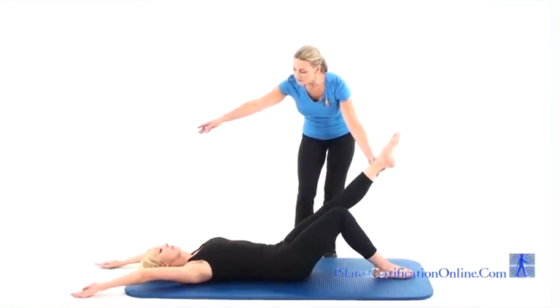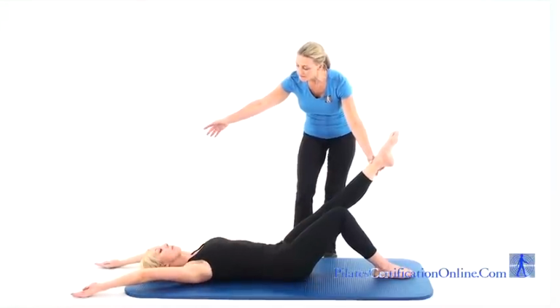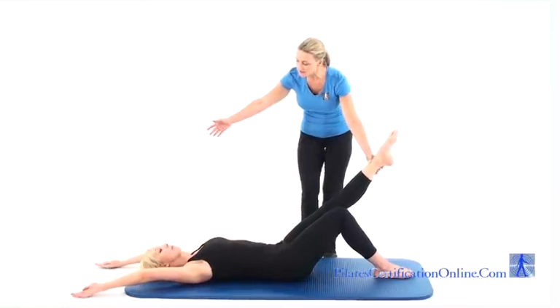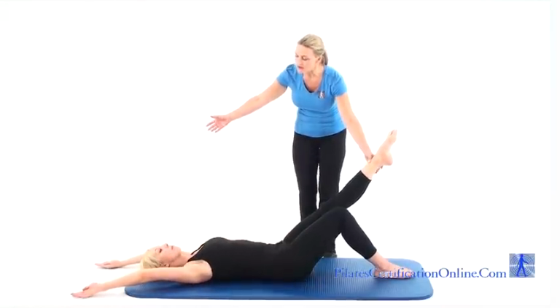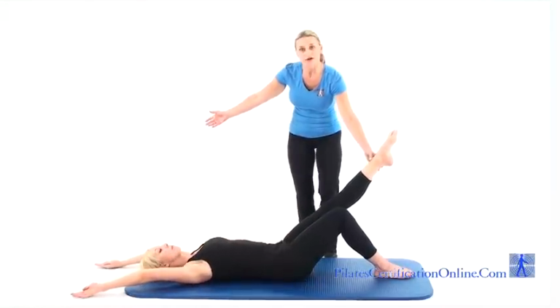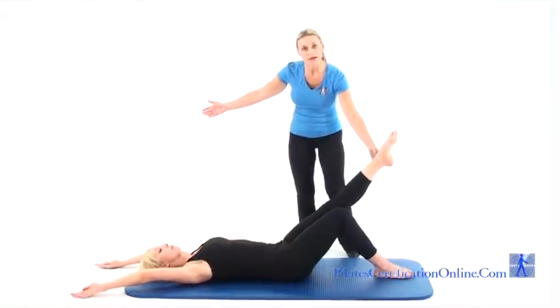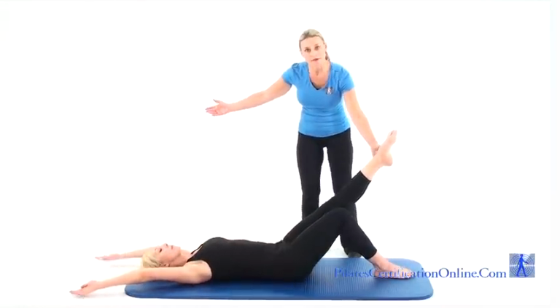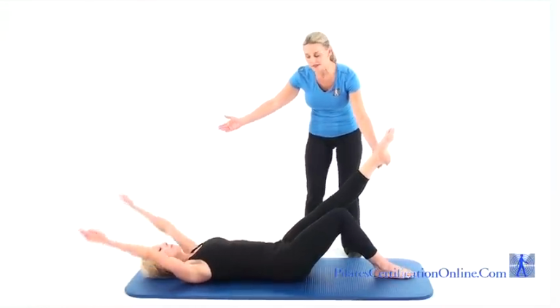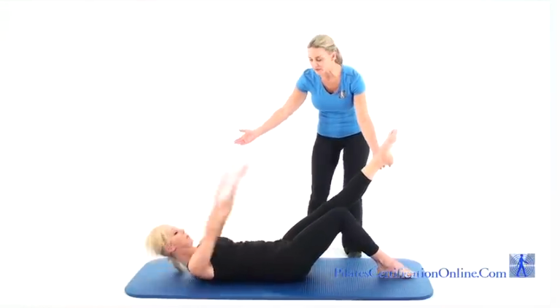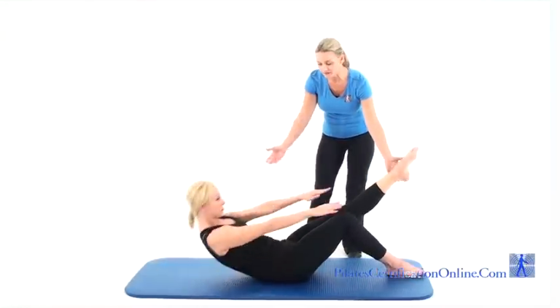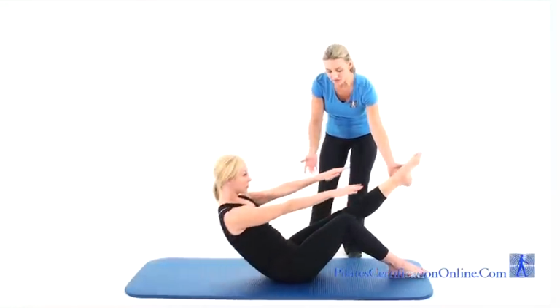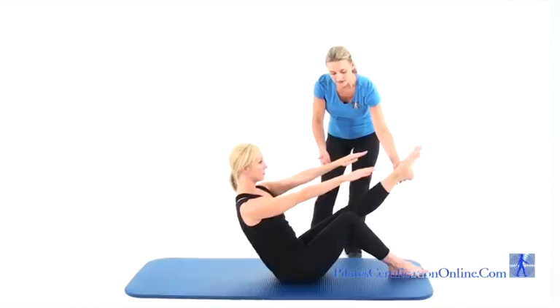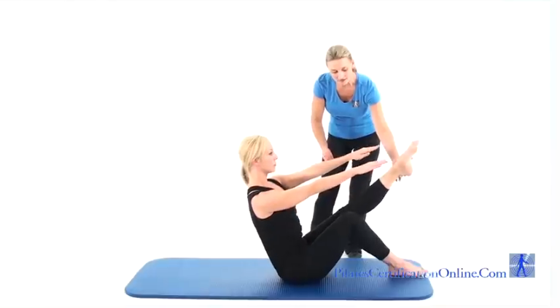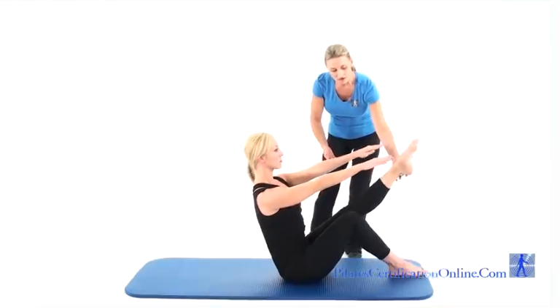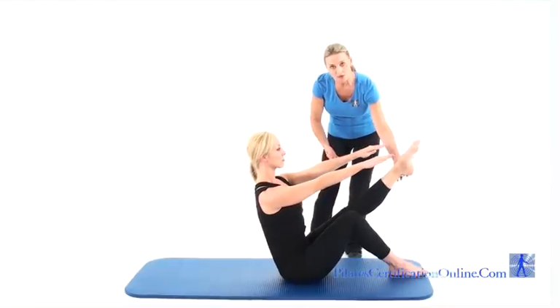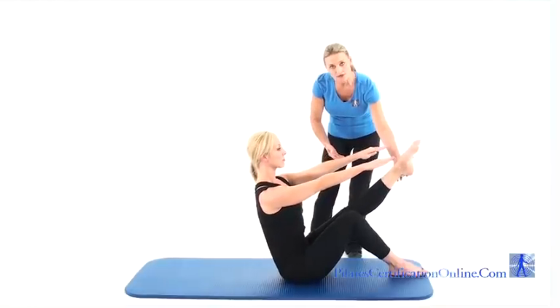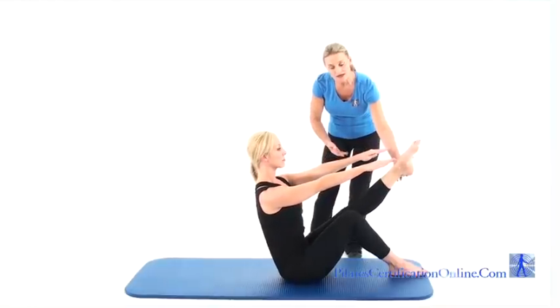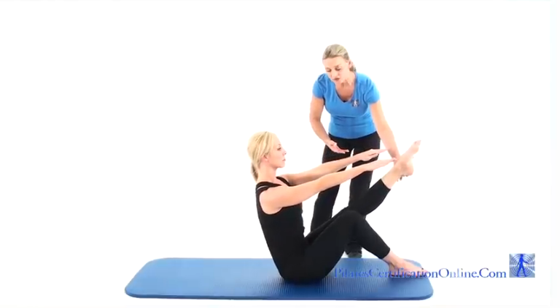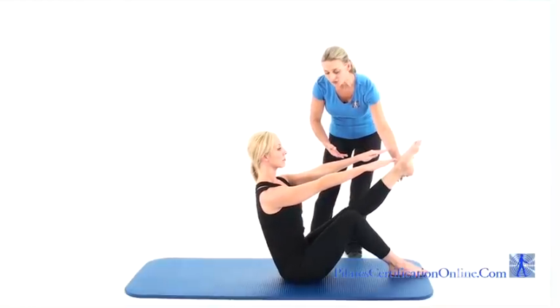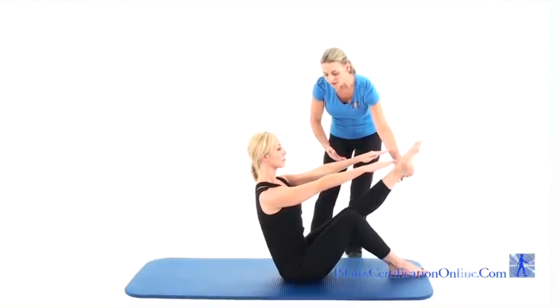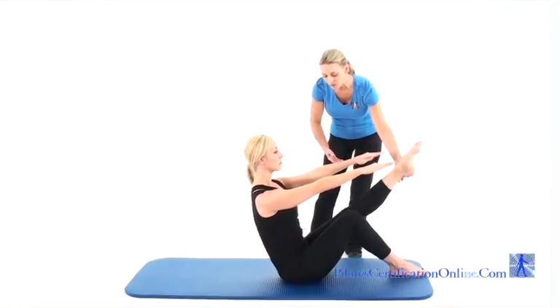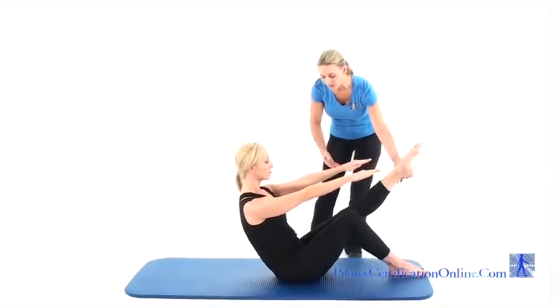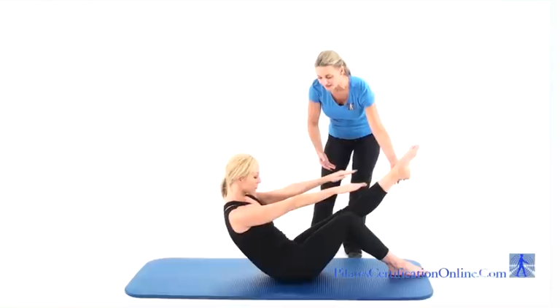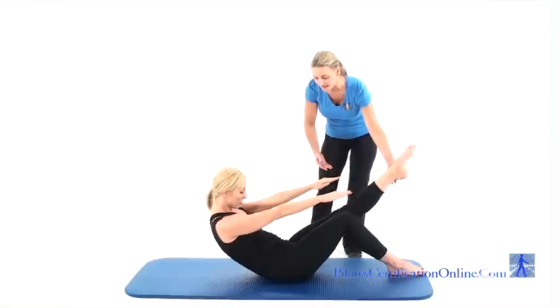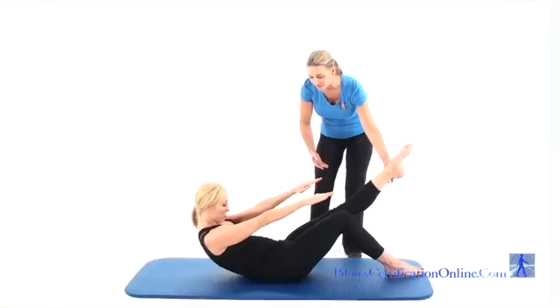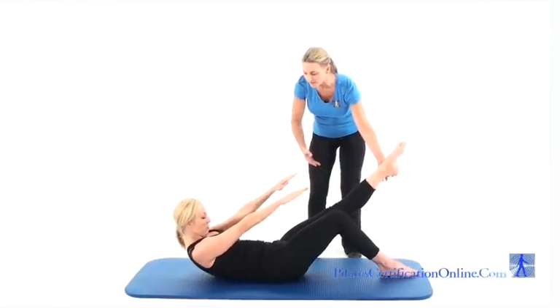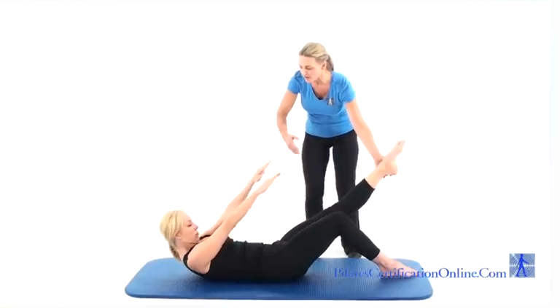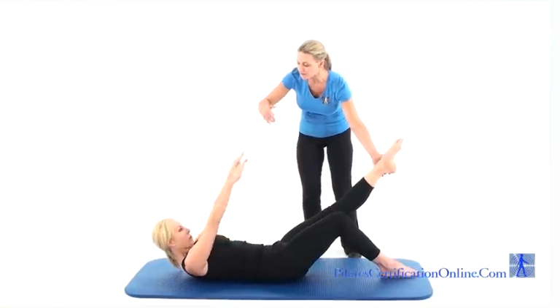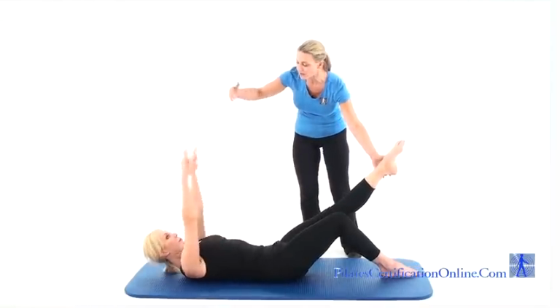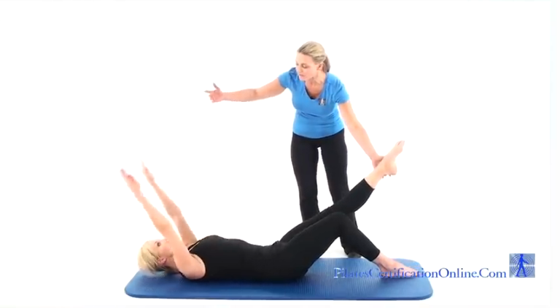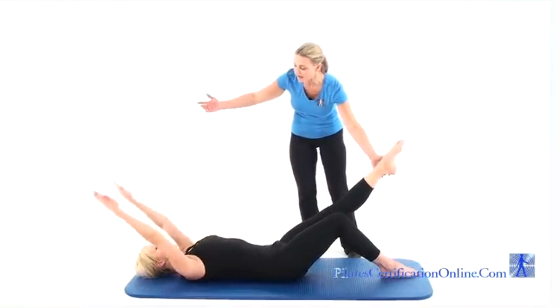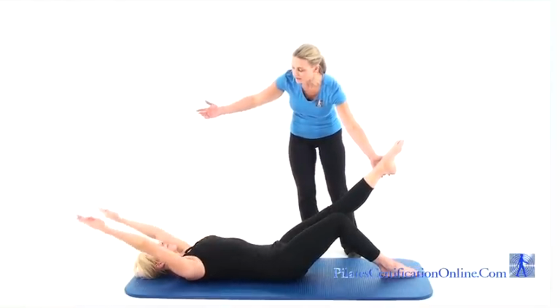From here, they're coming up into a teaser position. Hold and slowly roll back down, bringing the arms over the head.